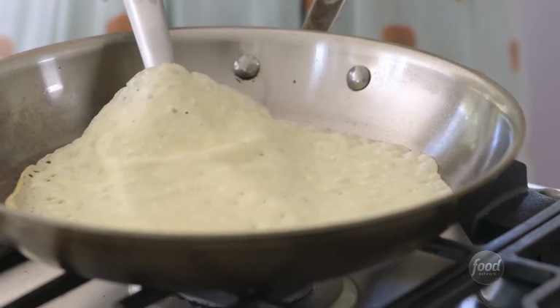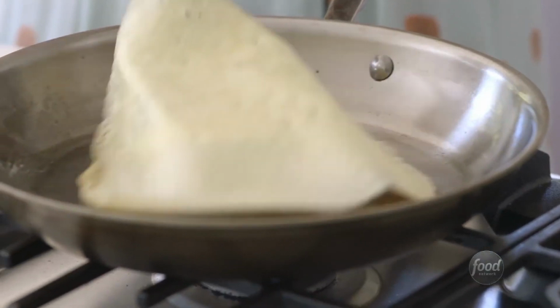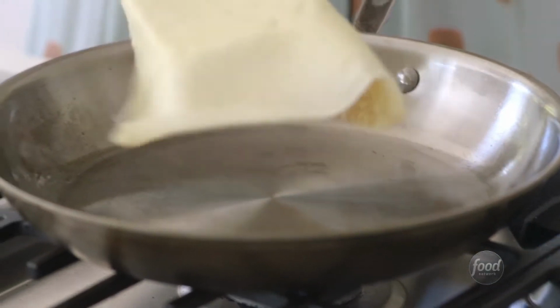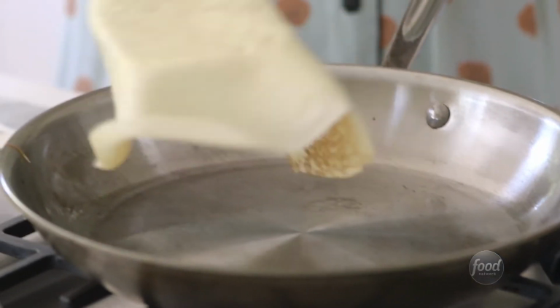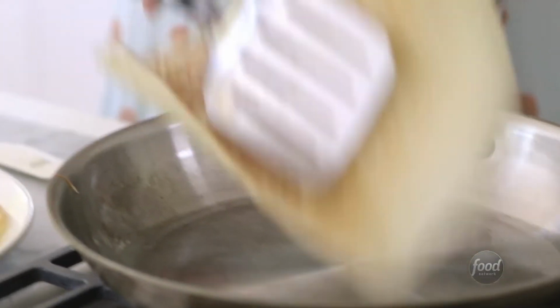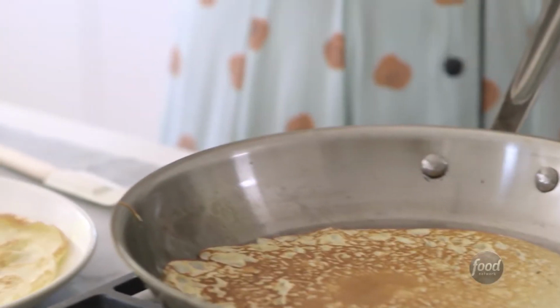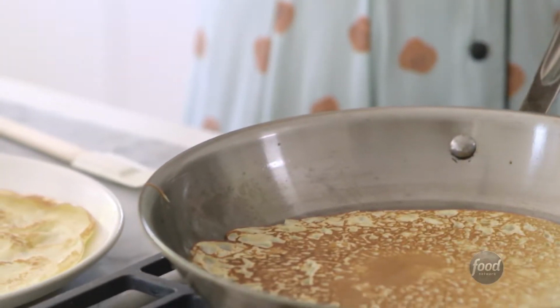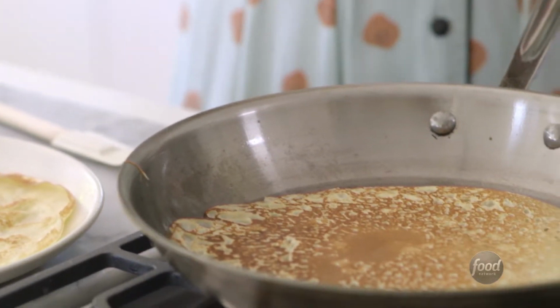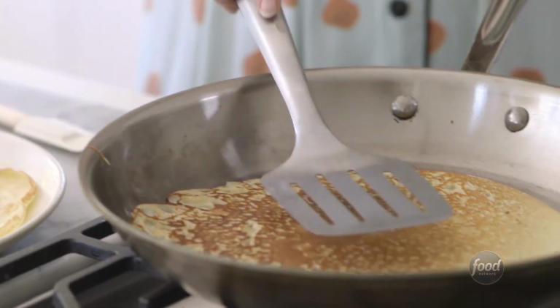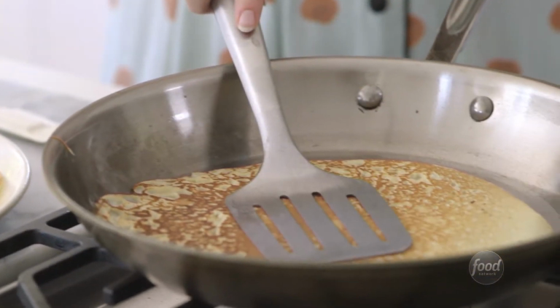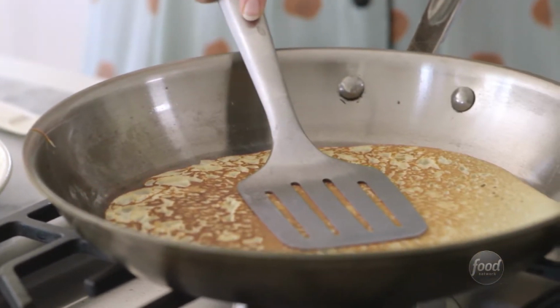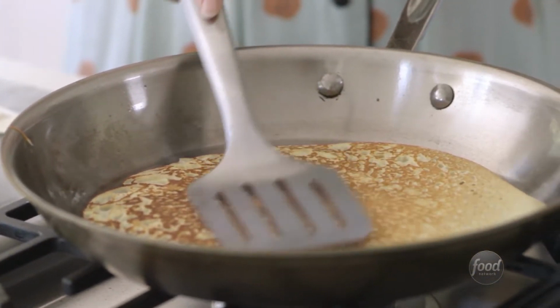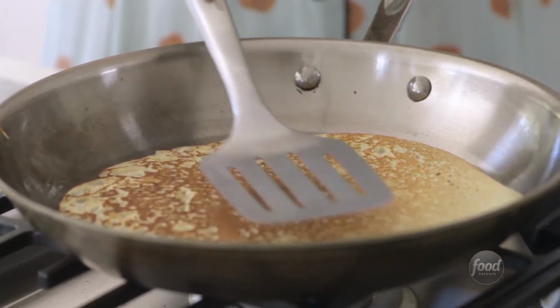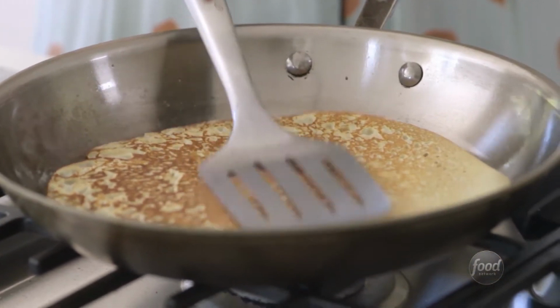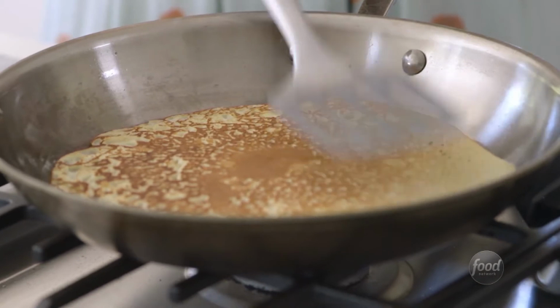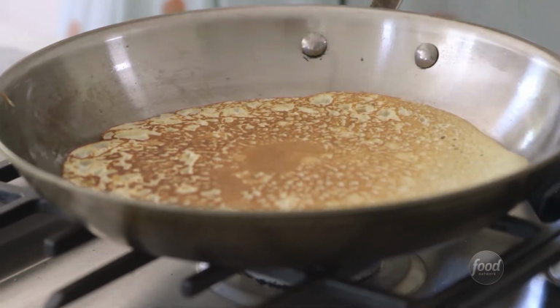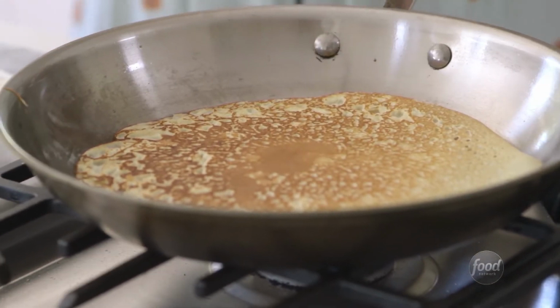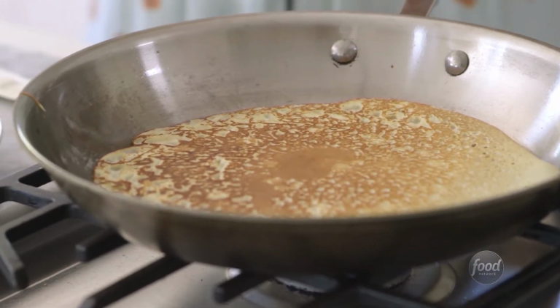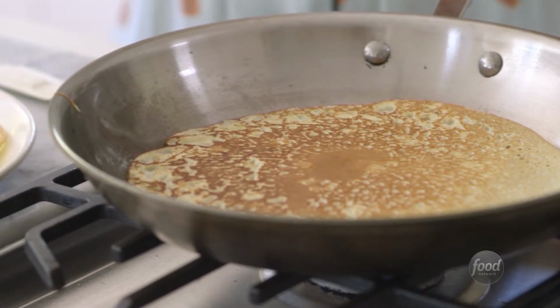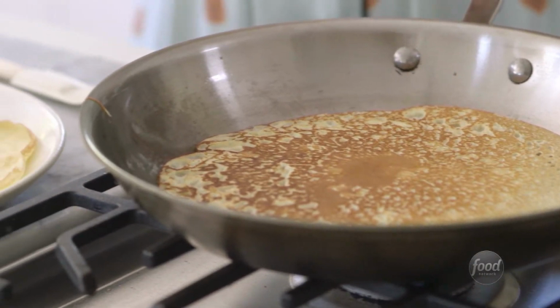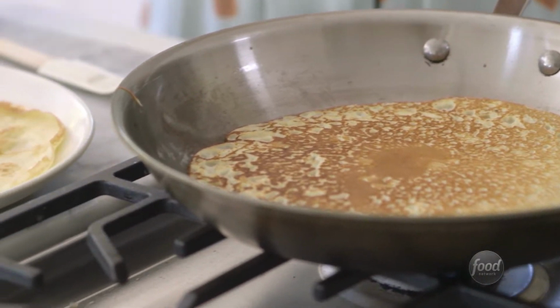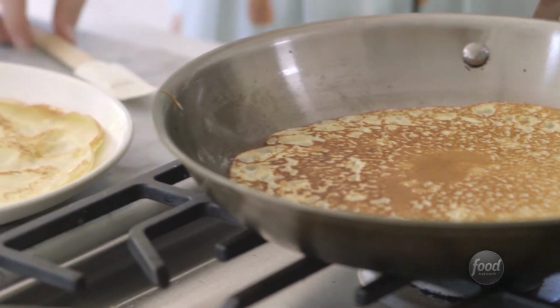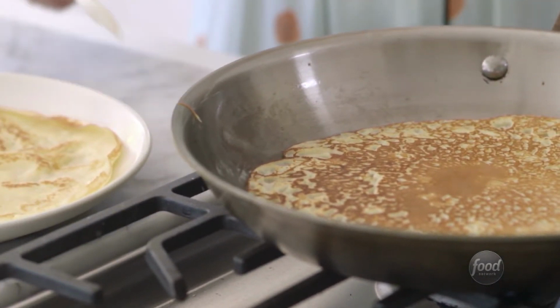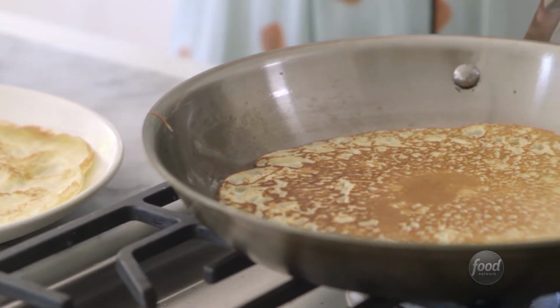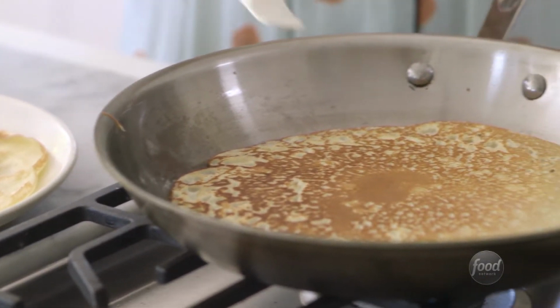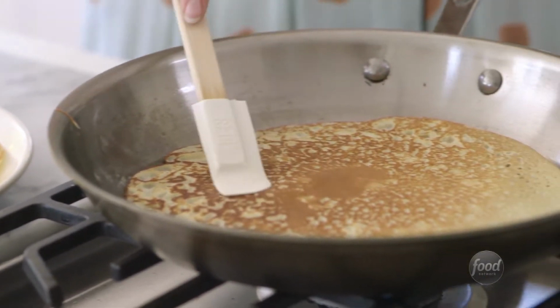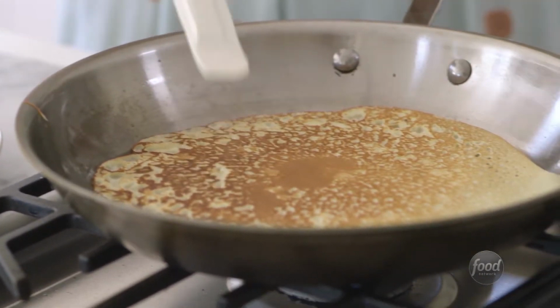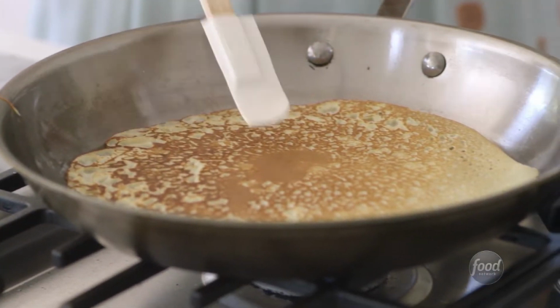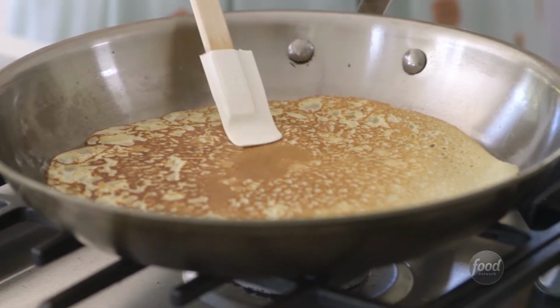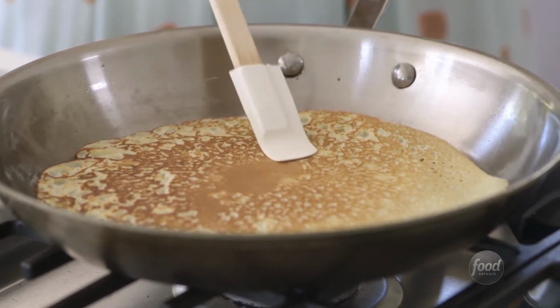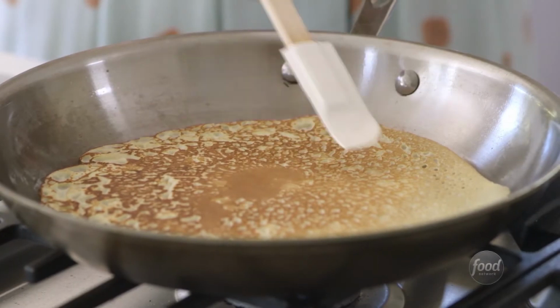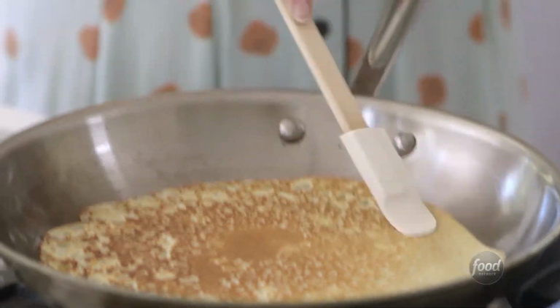Today's flavor is going to be caramel apple, which I love — I think it's such a classic. But the cool thing about a crepe cake is you can actually do any flavor combination you like.